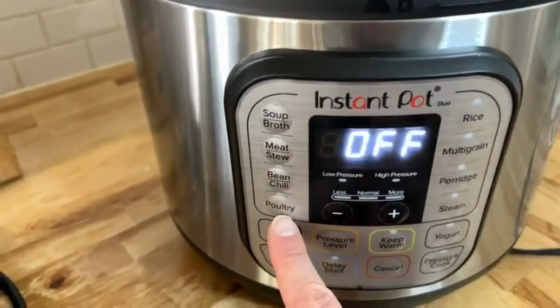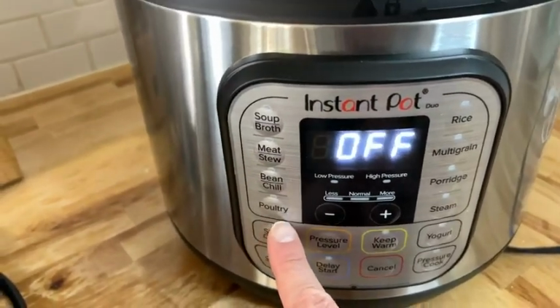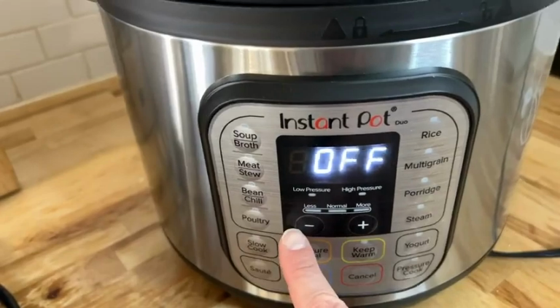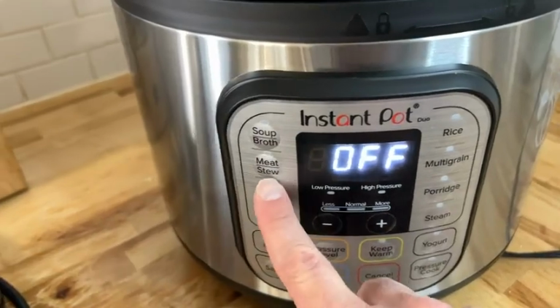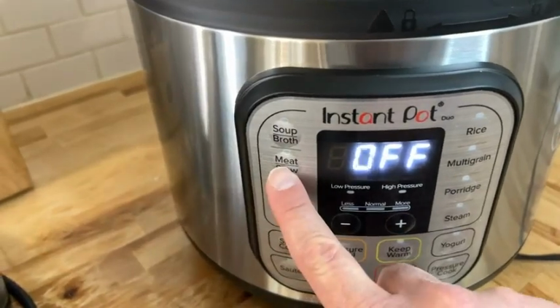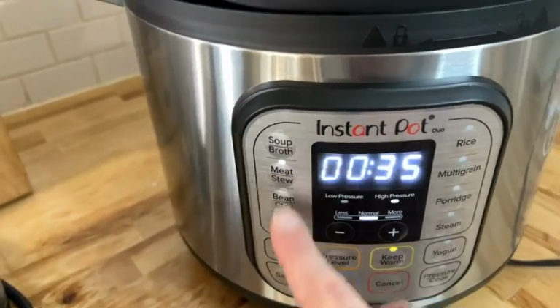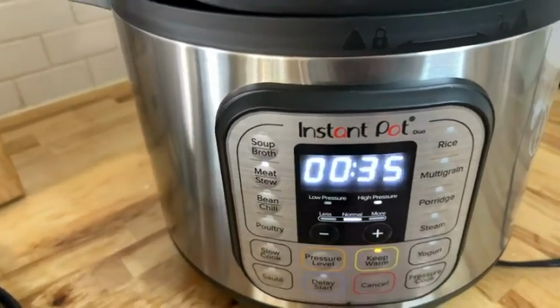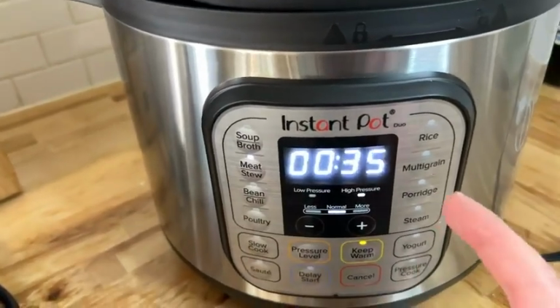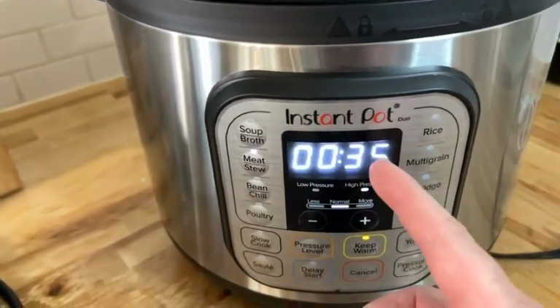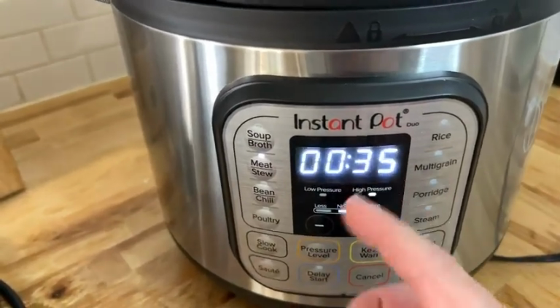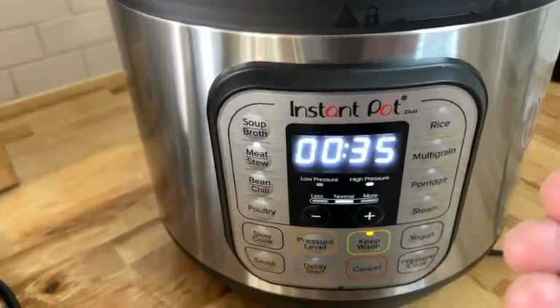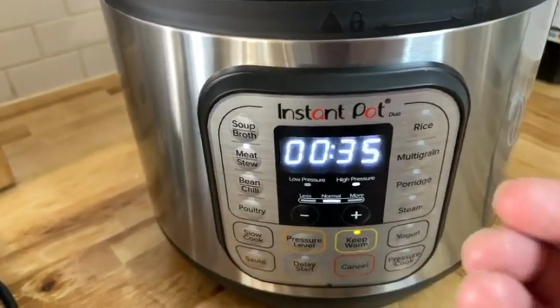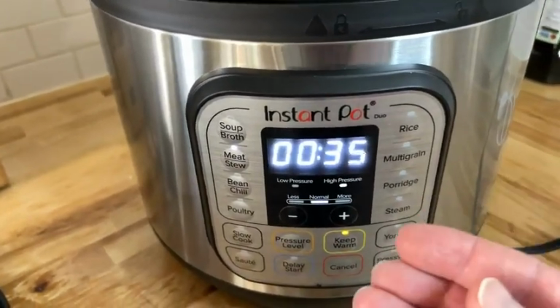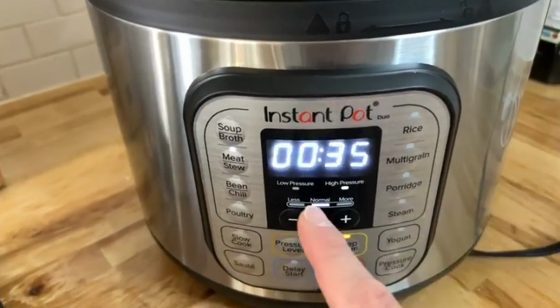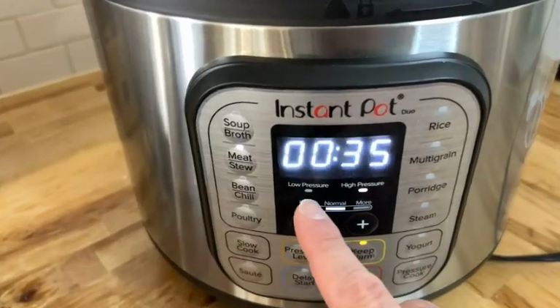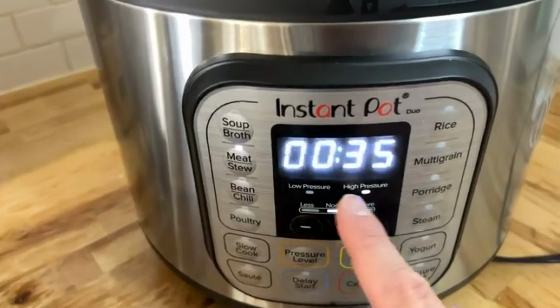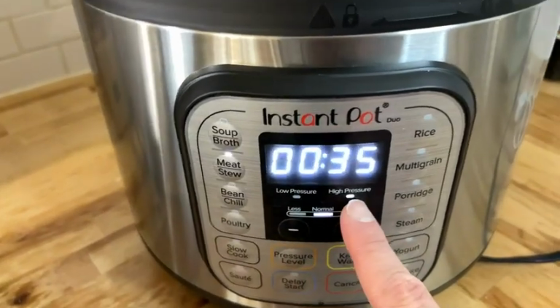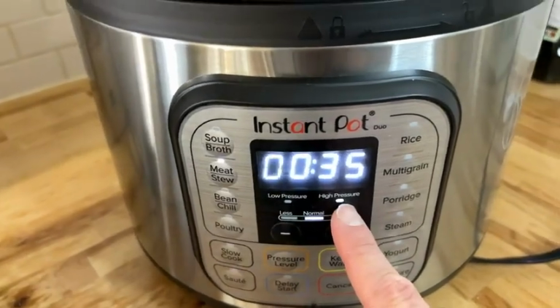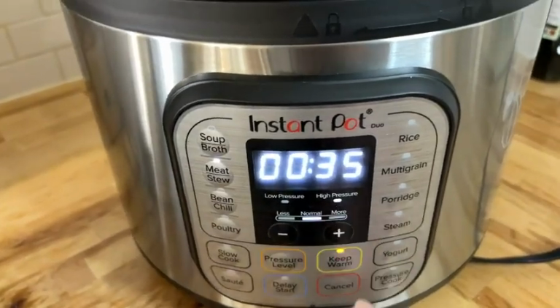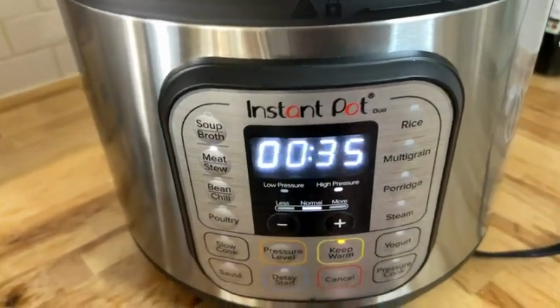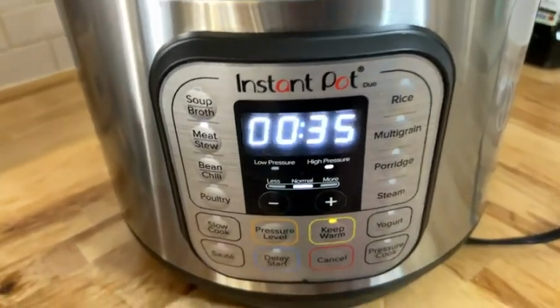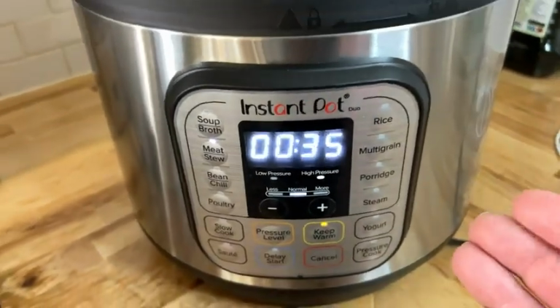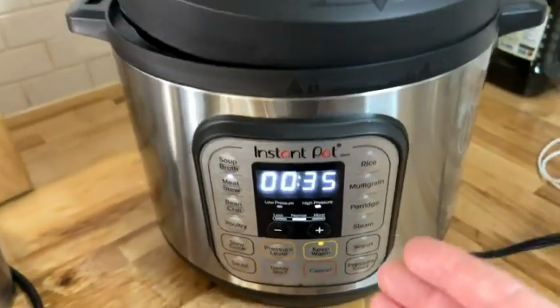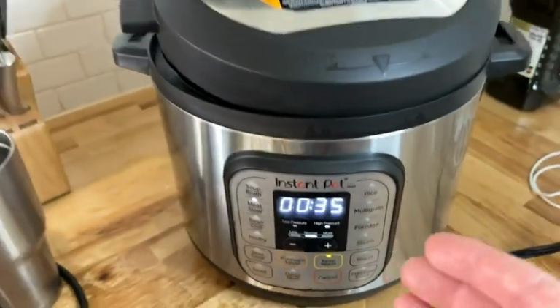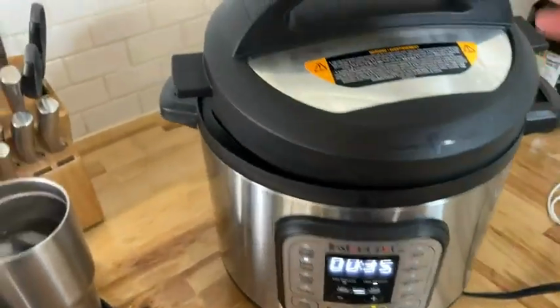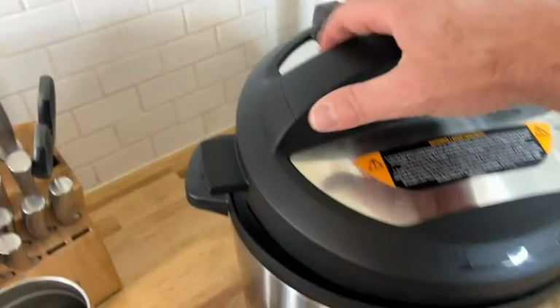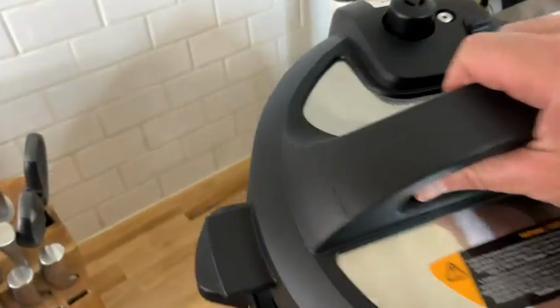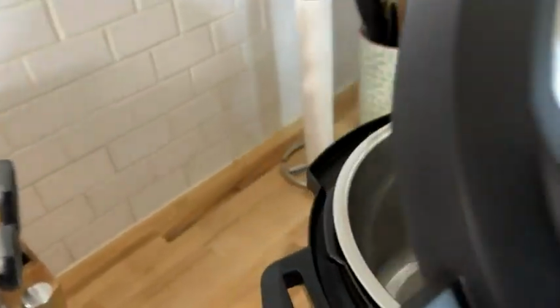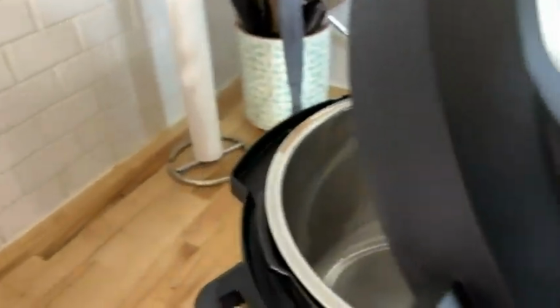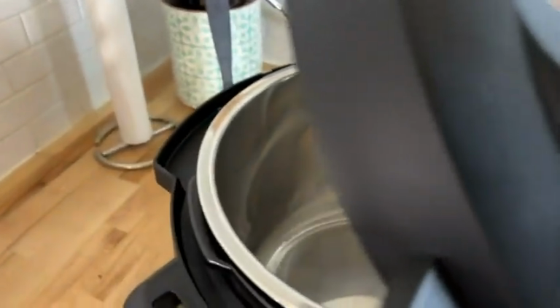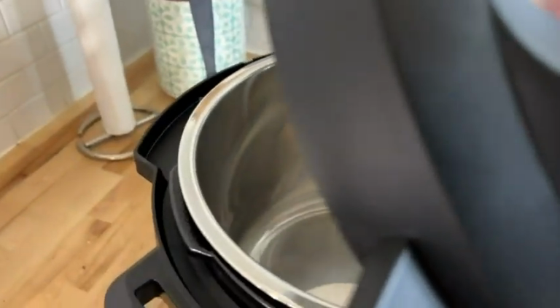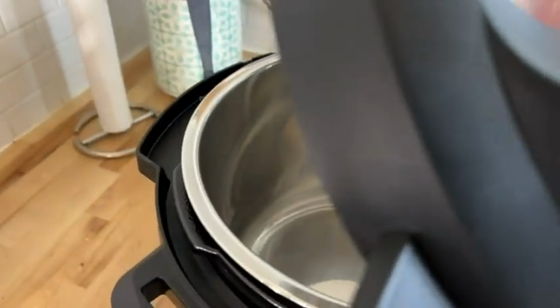Maybe you're doing poultry, and then once you select what you're cooking, it will go ahead — it's already got pre-settings, whether you want low pressure or high pressure, to go ahead and cook your meats. And so you can put meat in there. You can put vegetables.